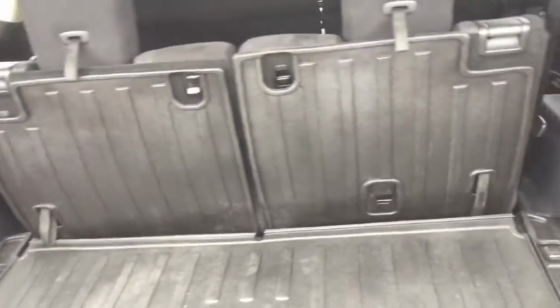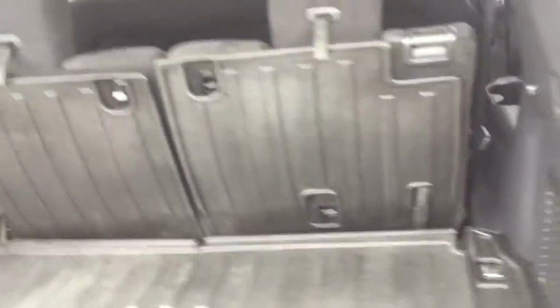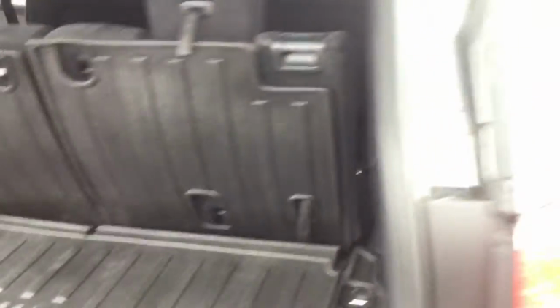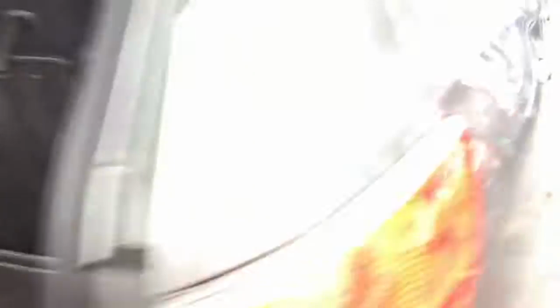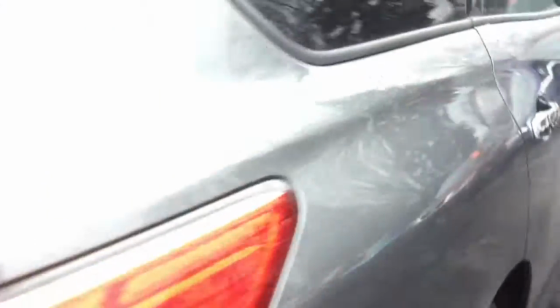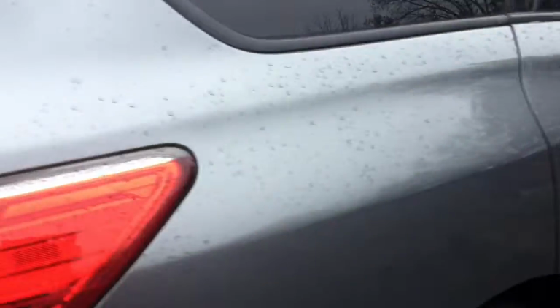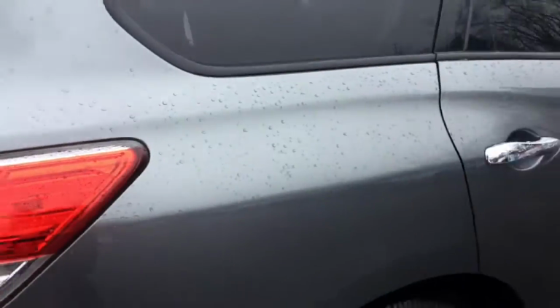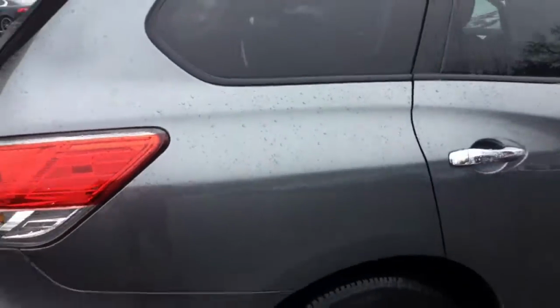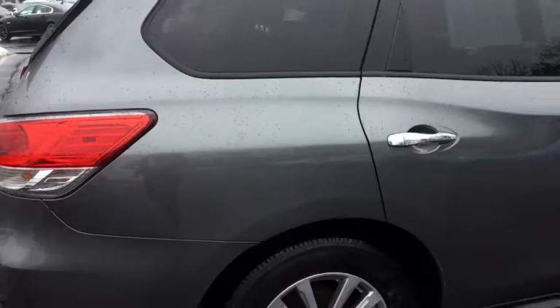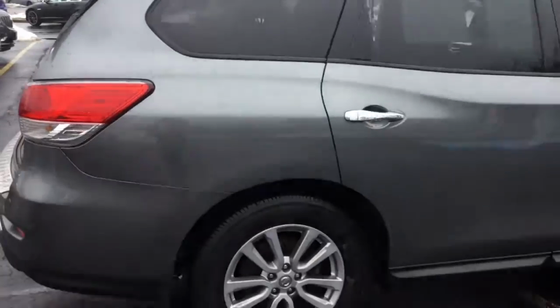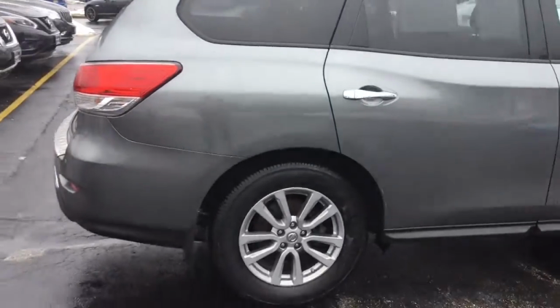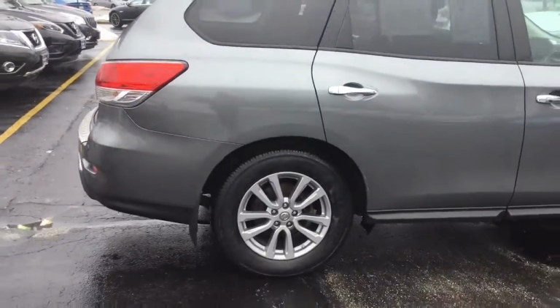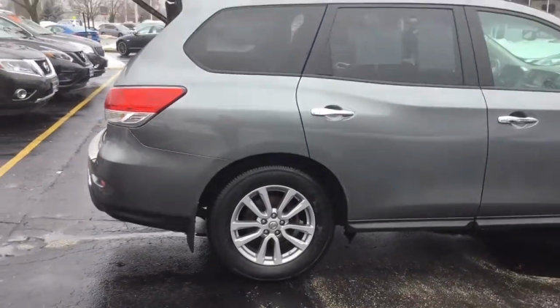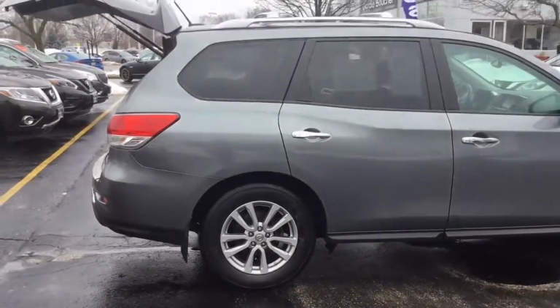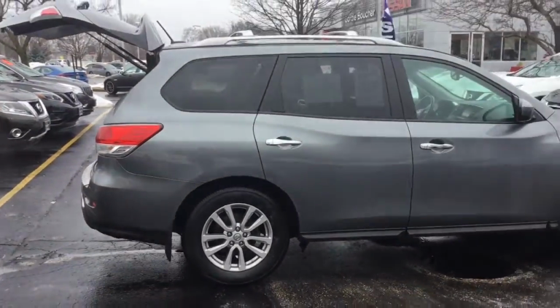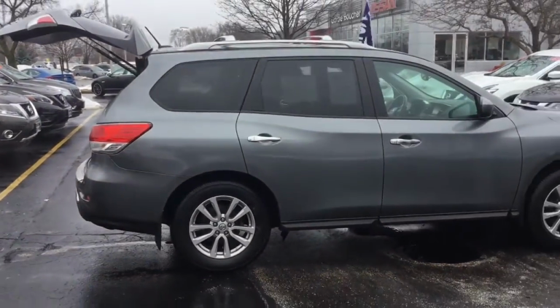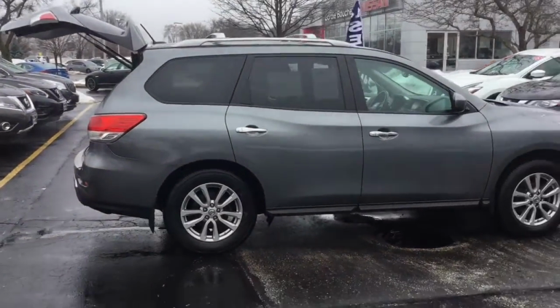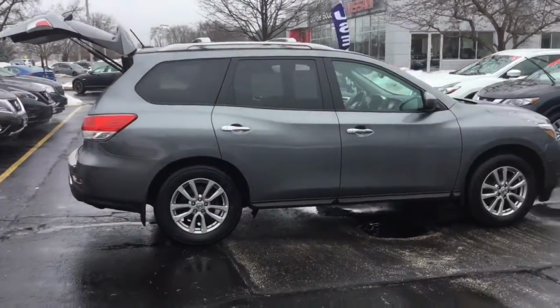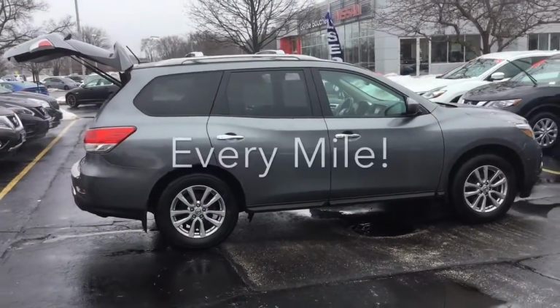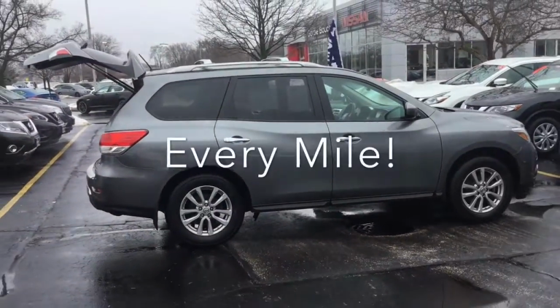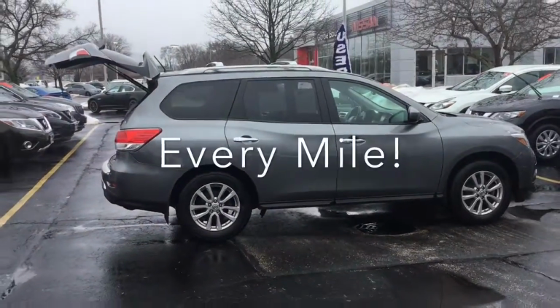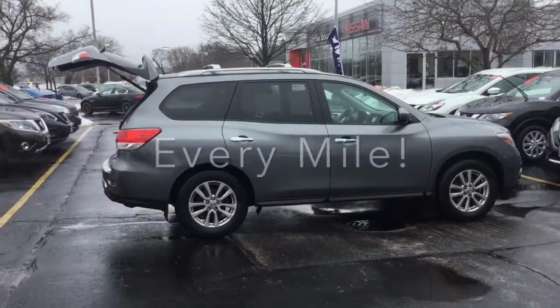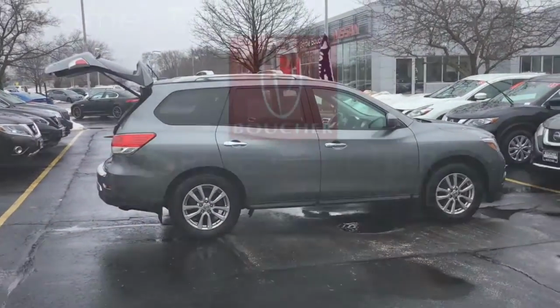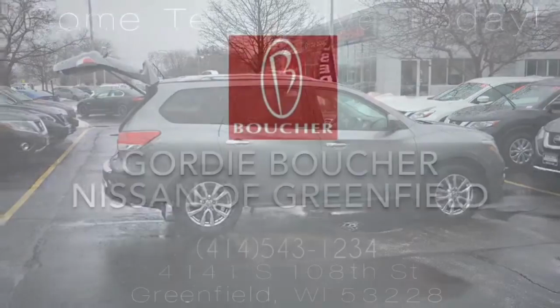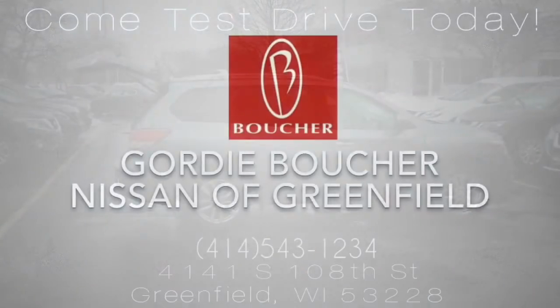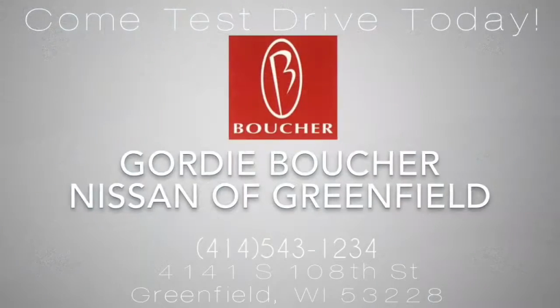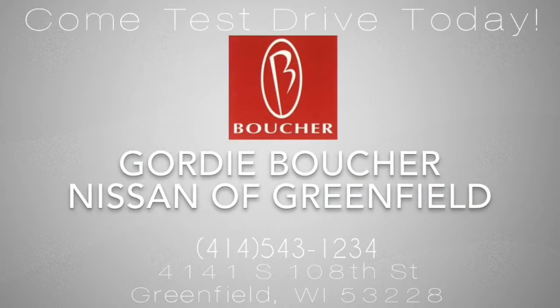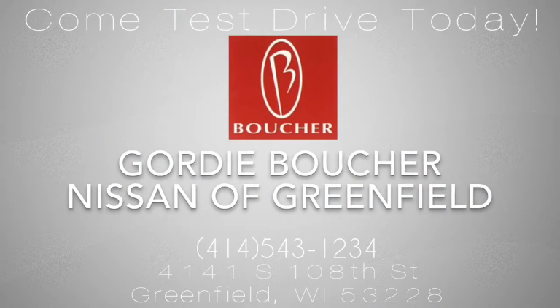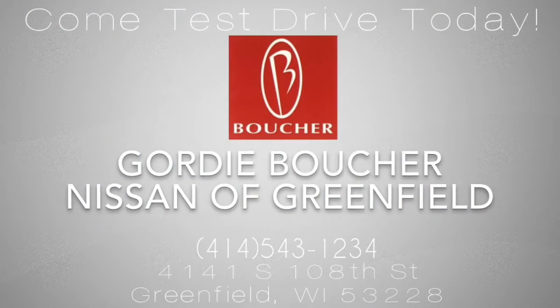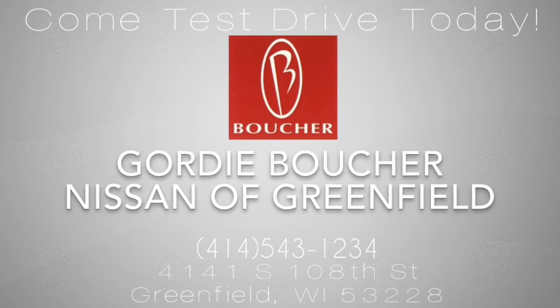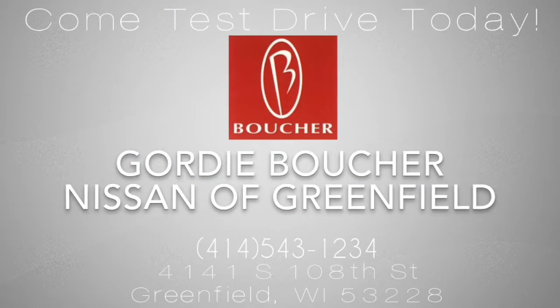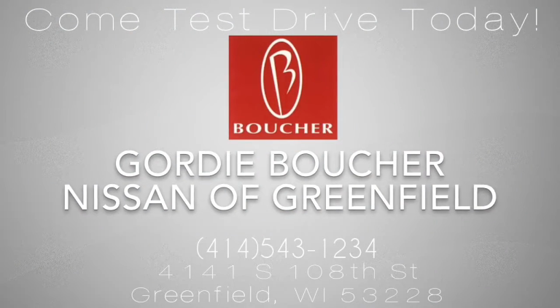But don't take my word for it — we'd love to invite you in to see this Pathfinder in person, and here at Boucher we'll be here to ride with you every mile. I'll see you in the next one.